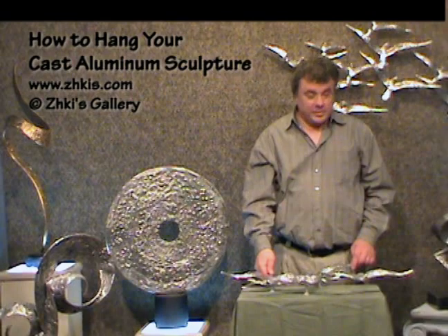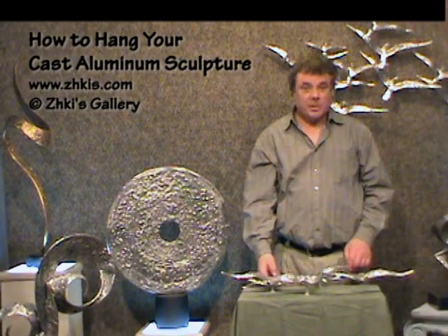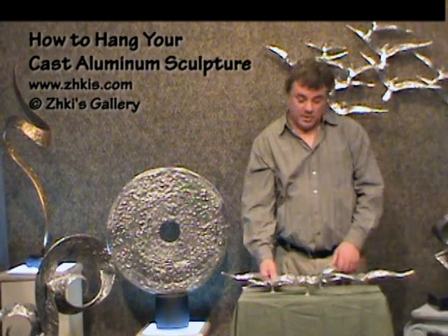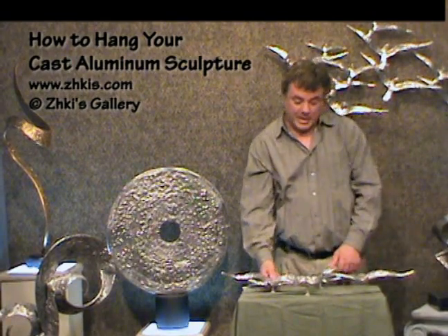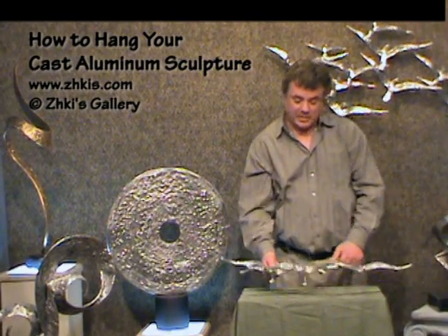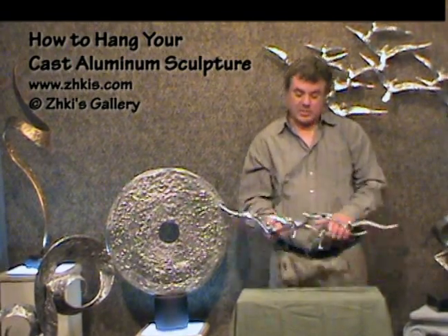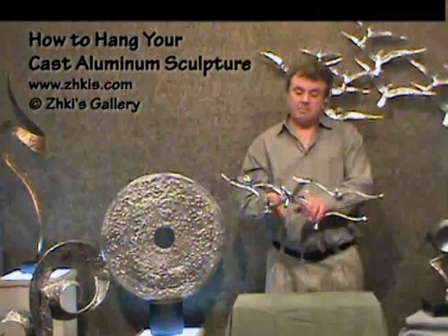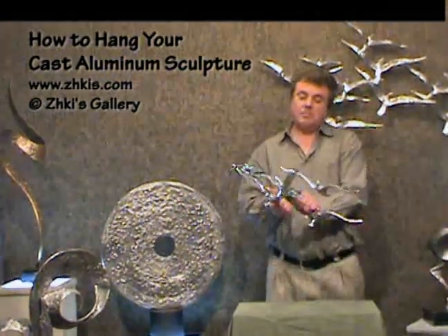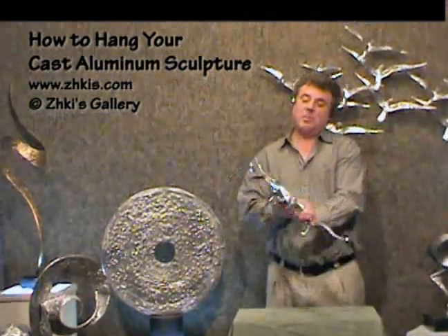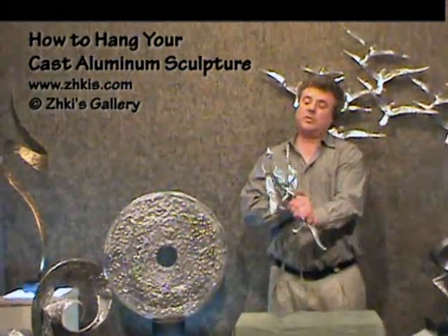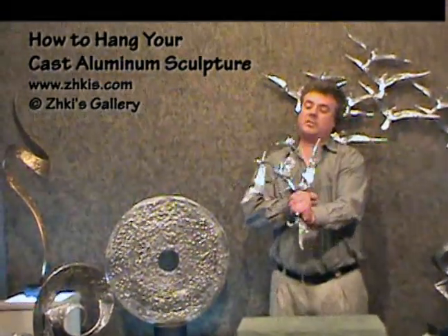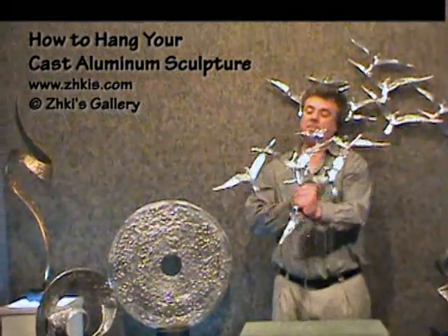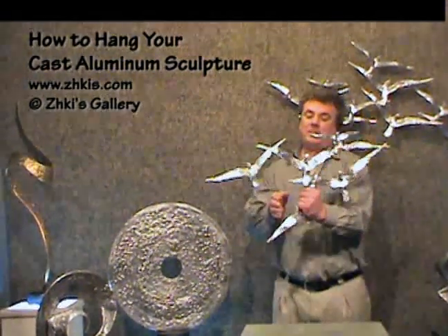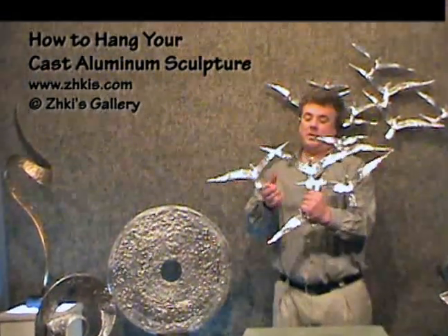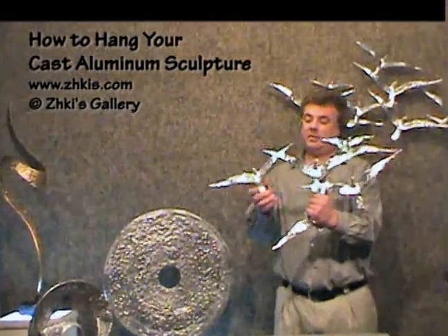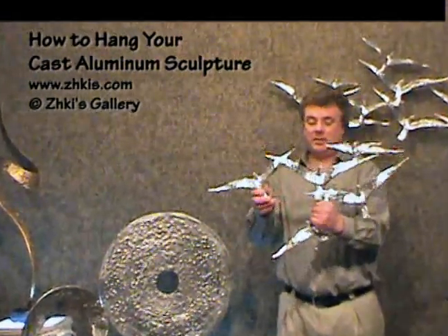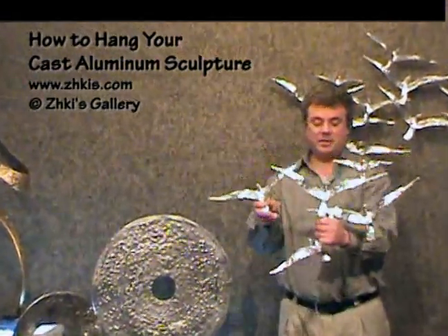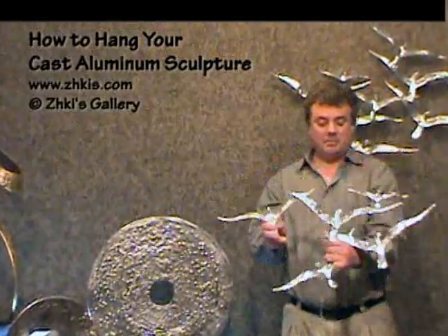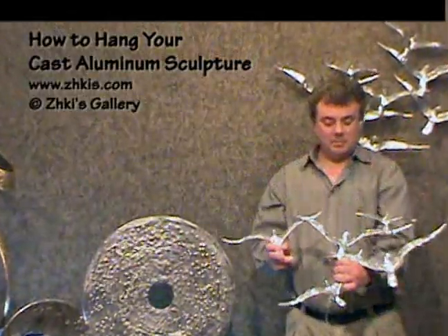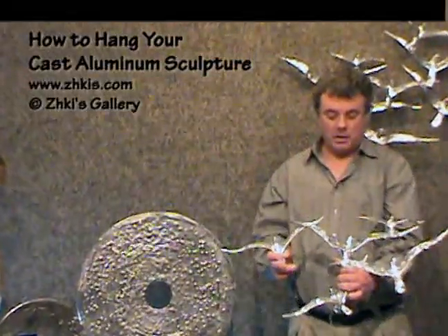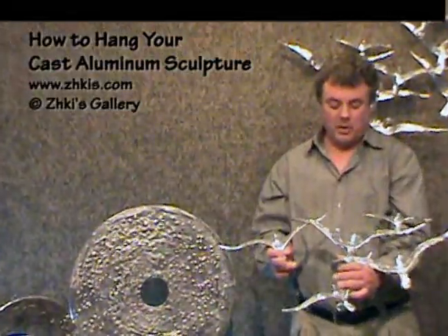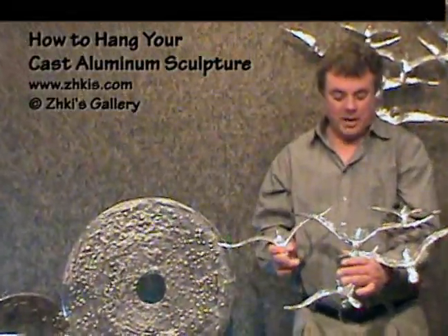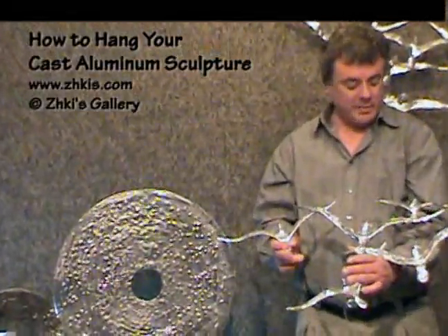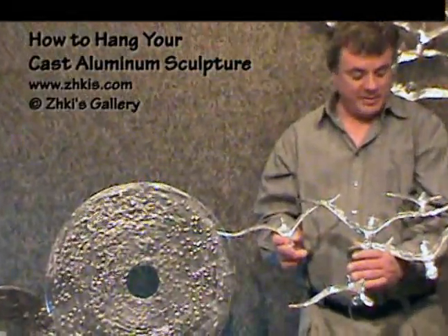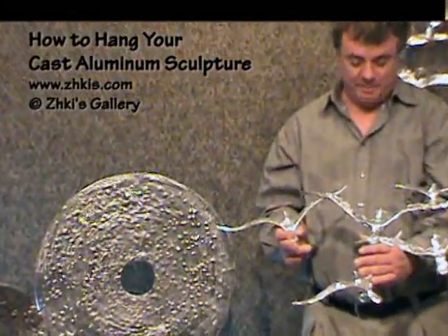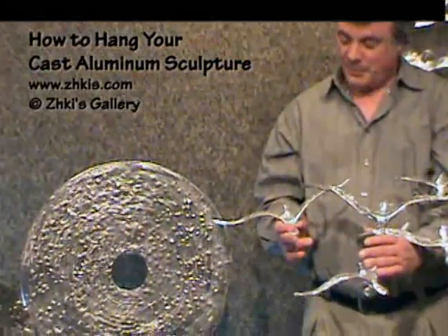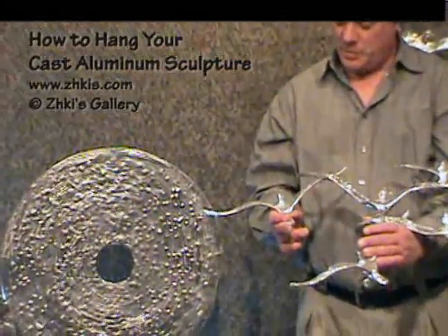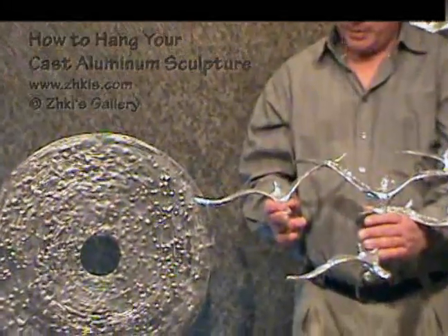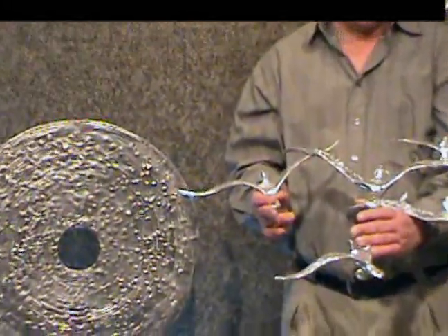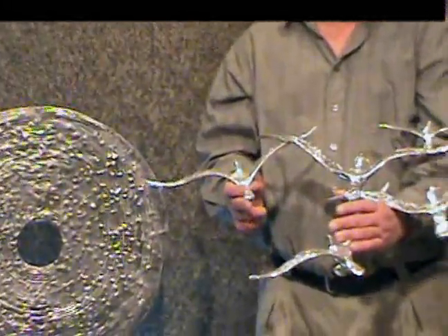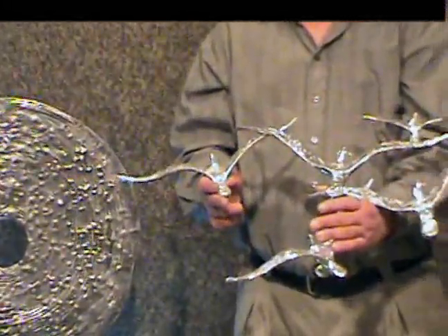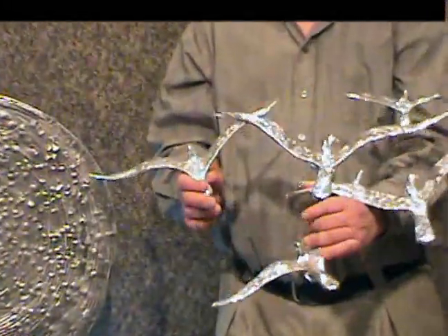This is one of our cast aluminum wall sculptures. This is our small flock of birds shown here in just a silver finish.